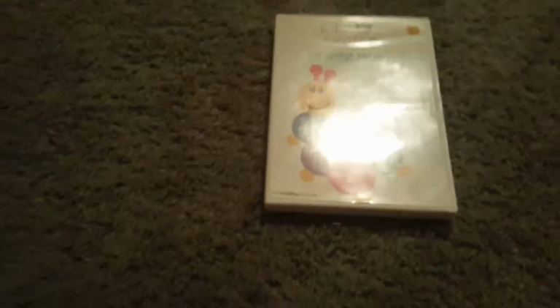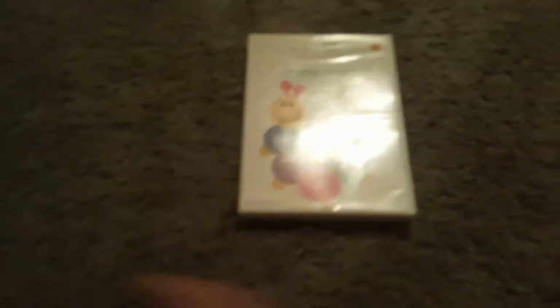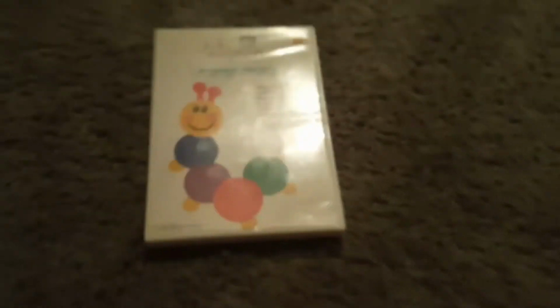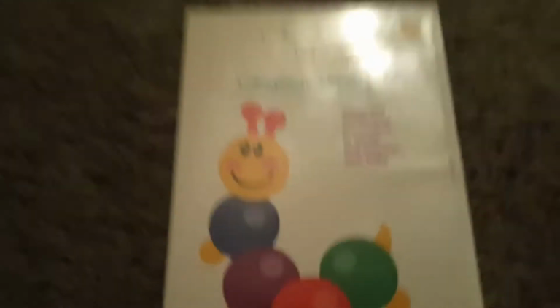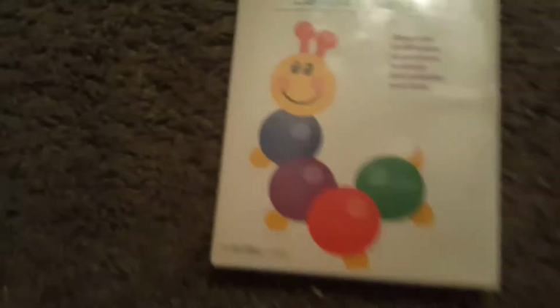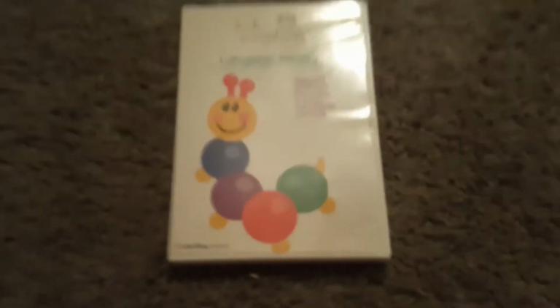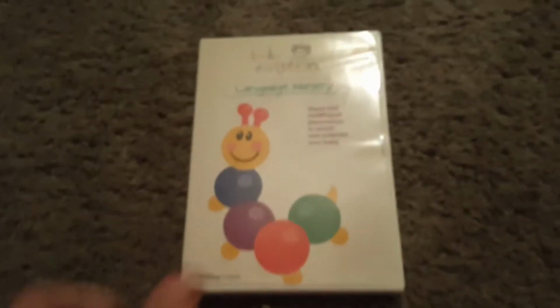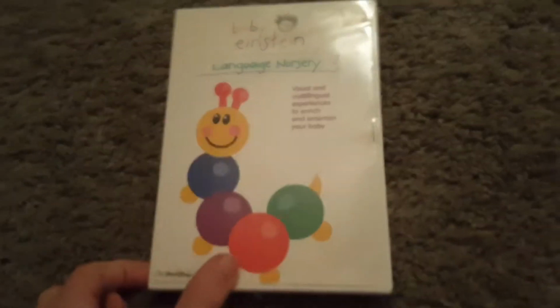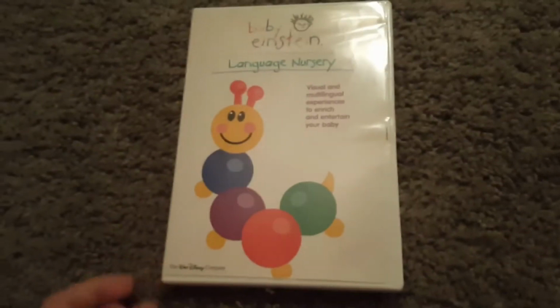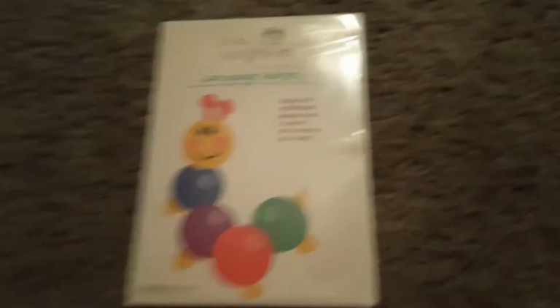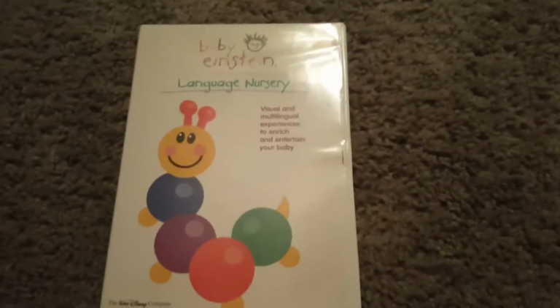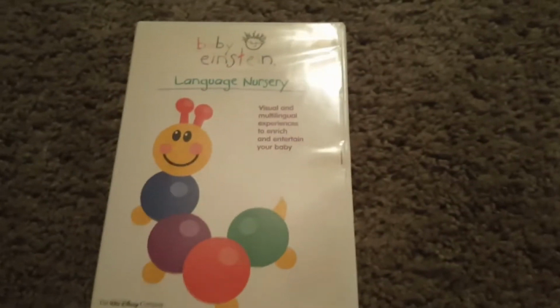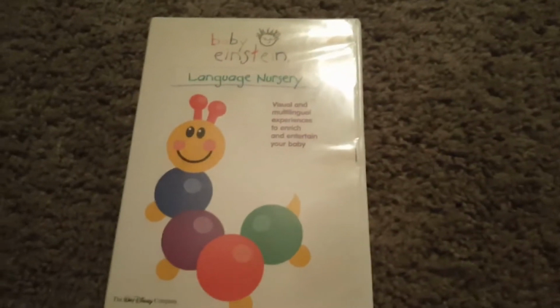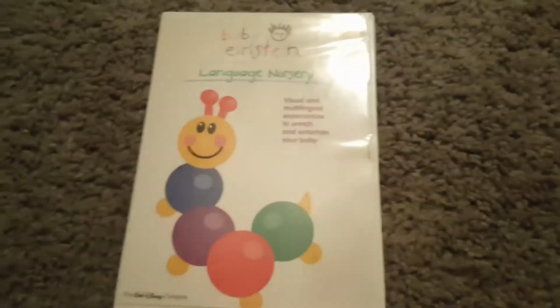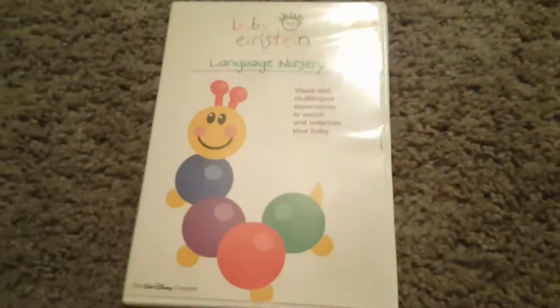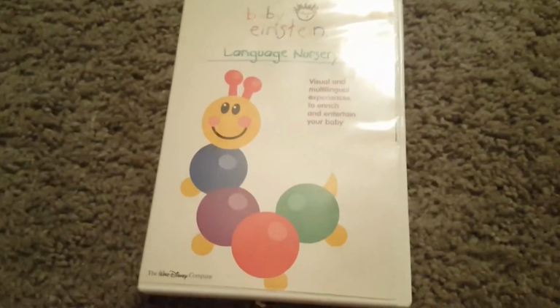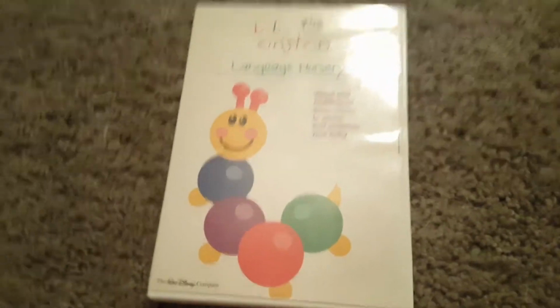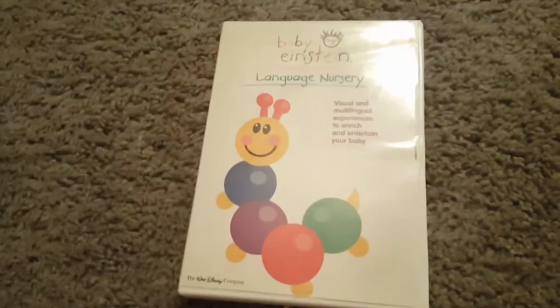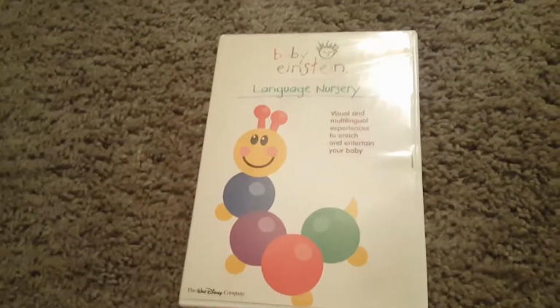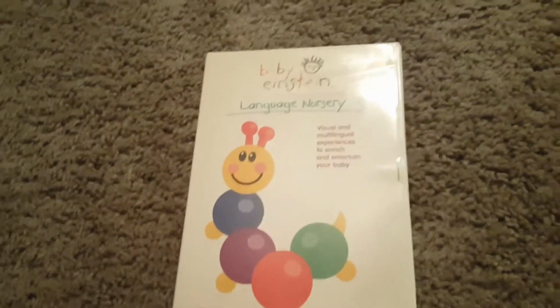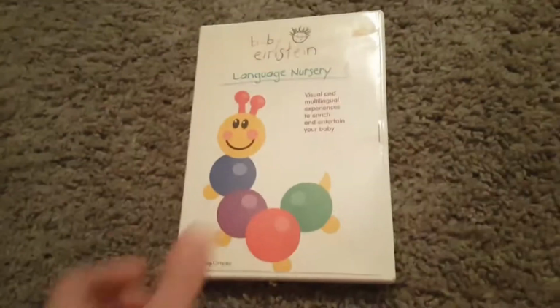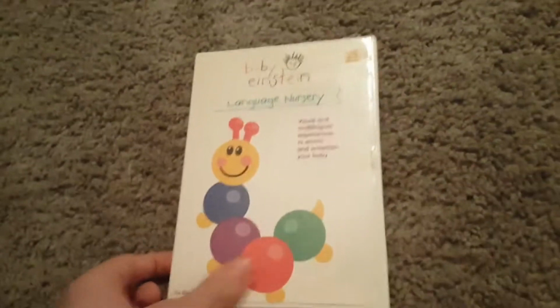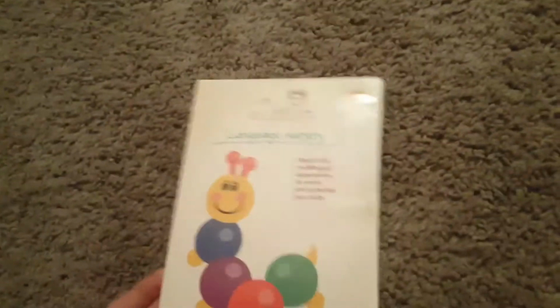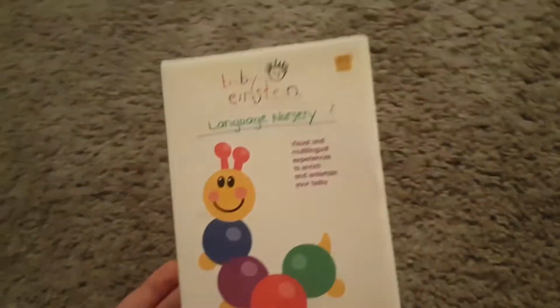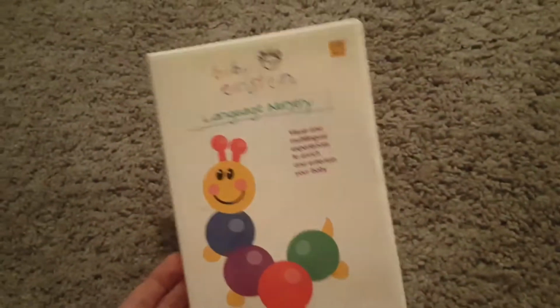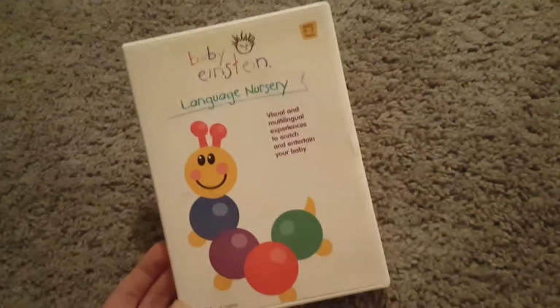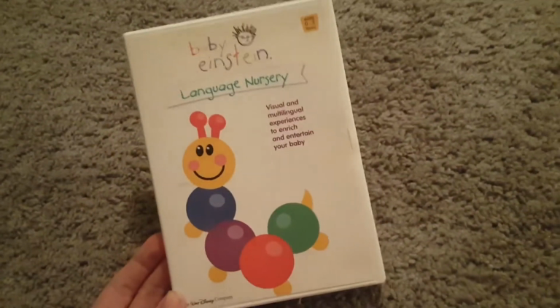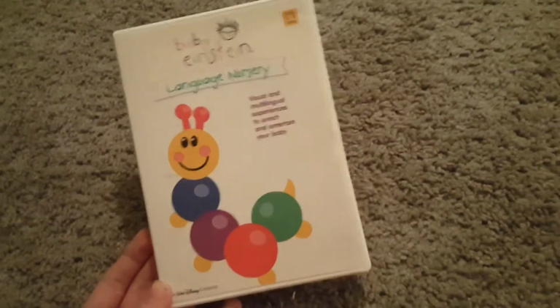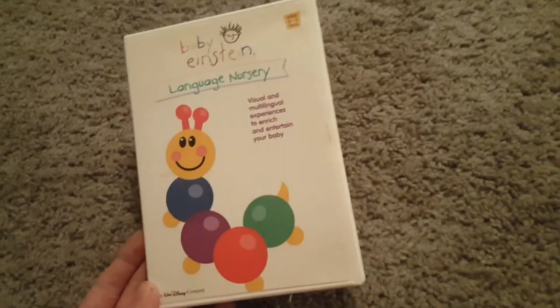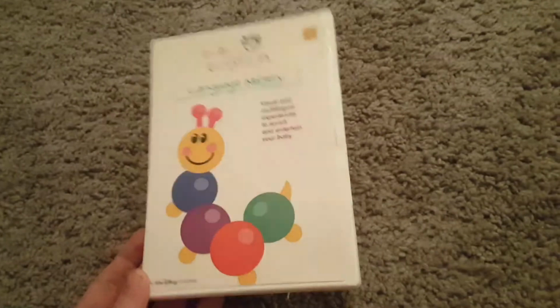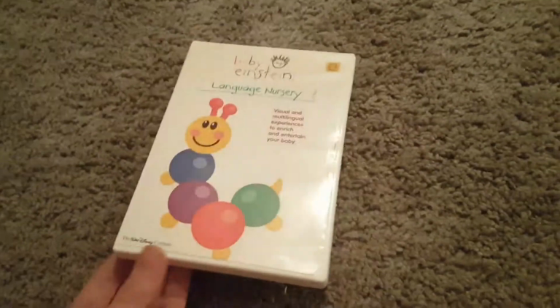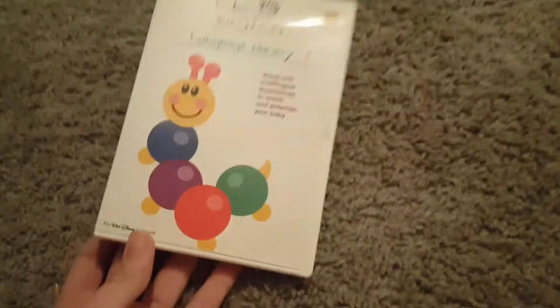Hello, and today I'll be showing a DVD that I just got today. It is the Language Nursery 2003 DVD.